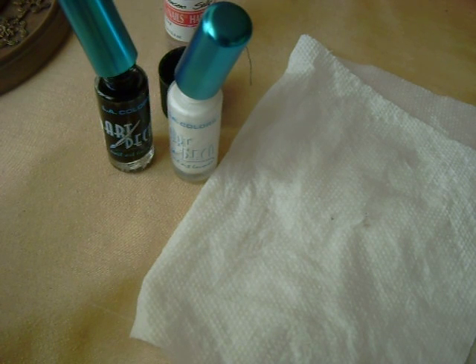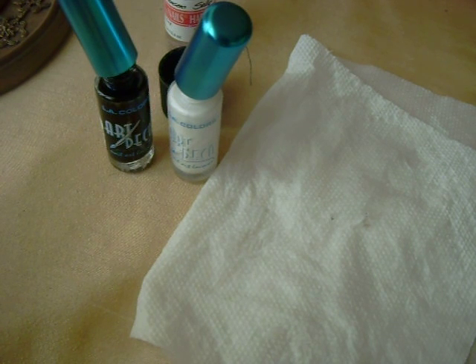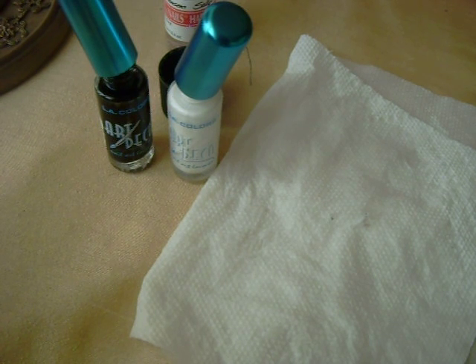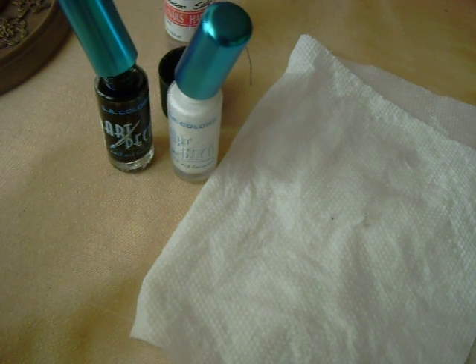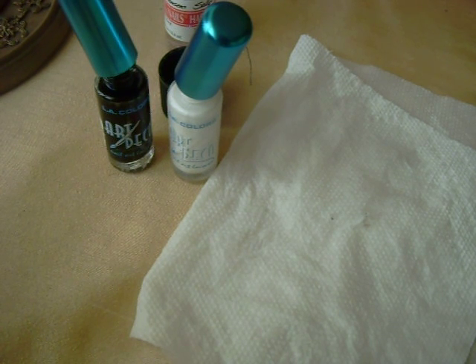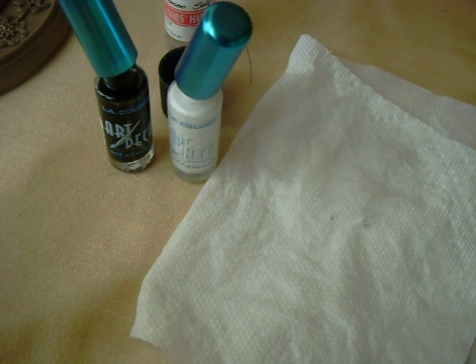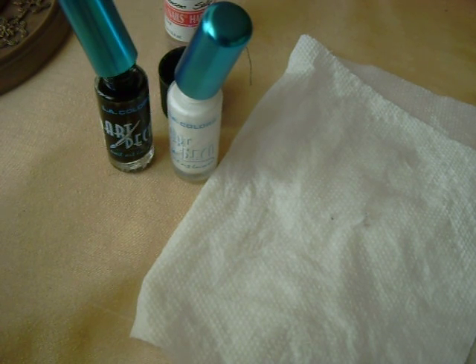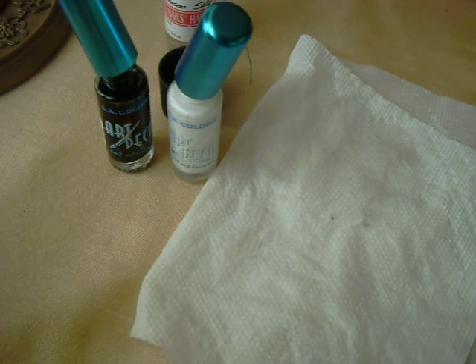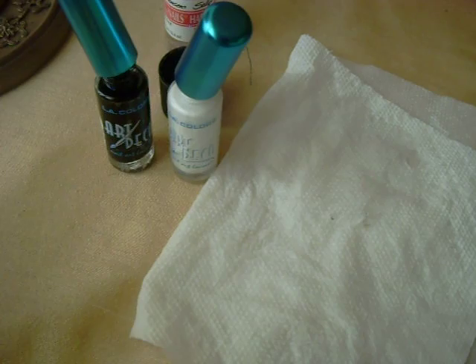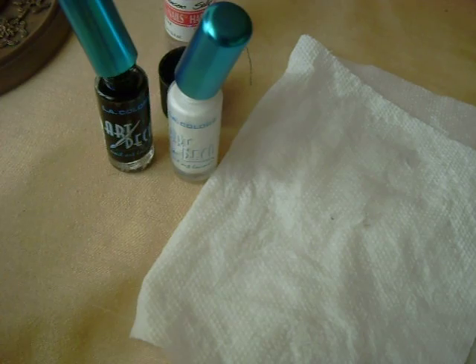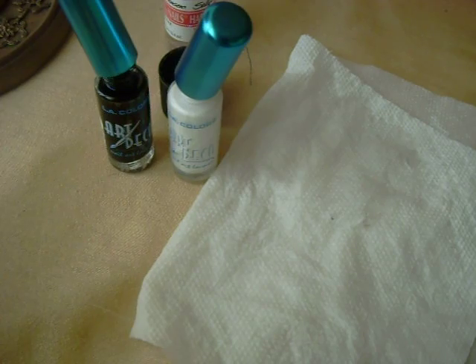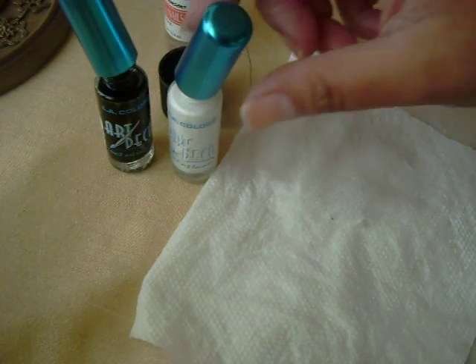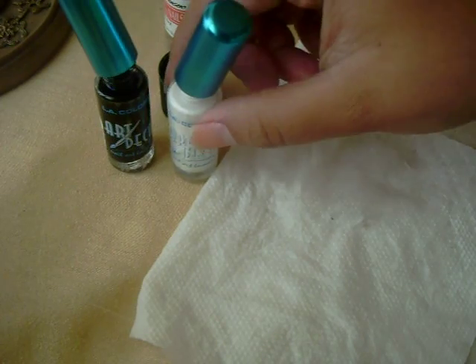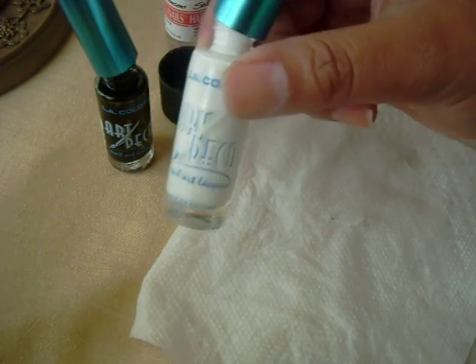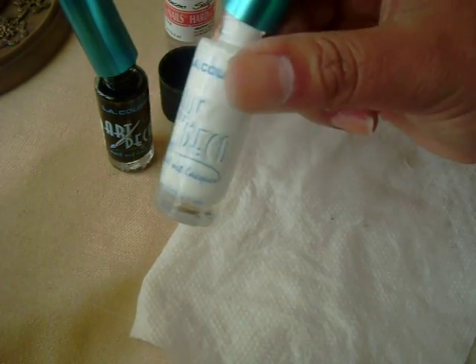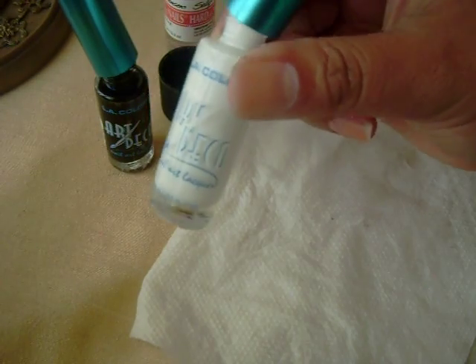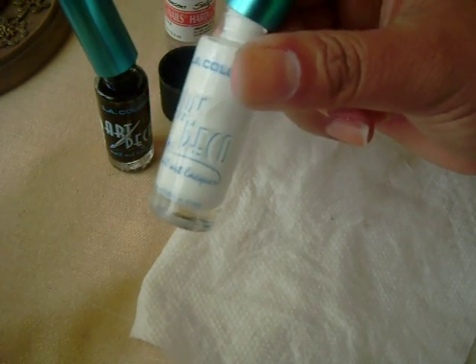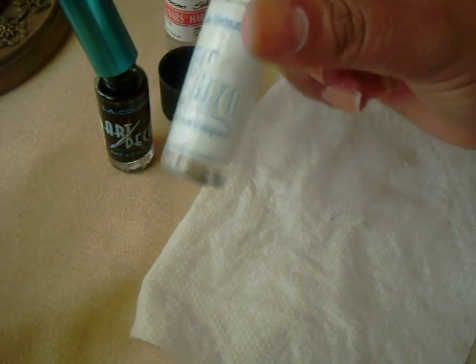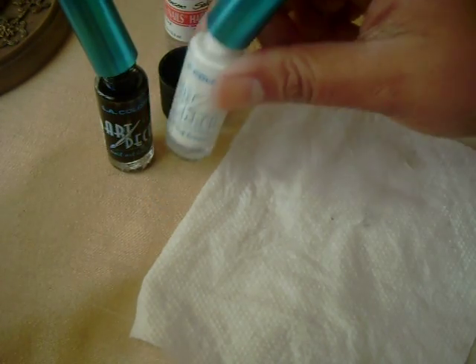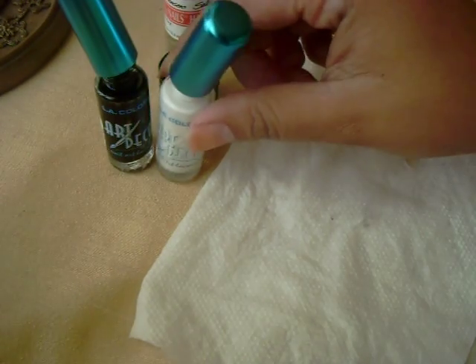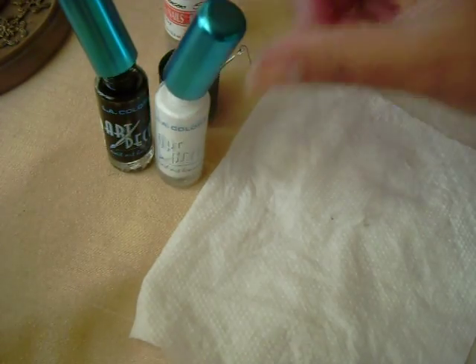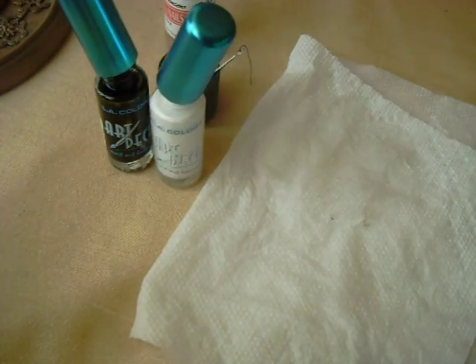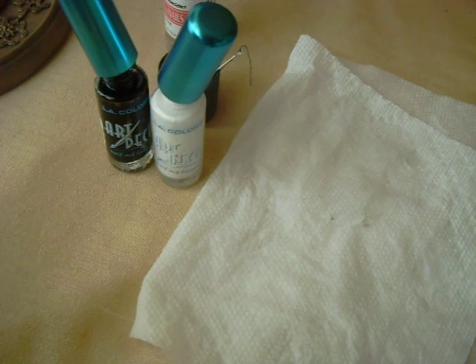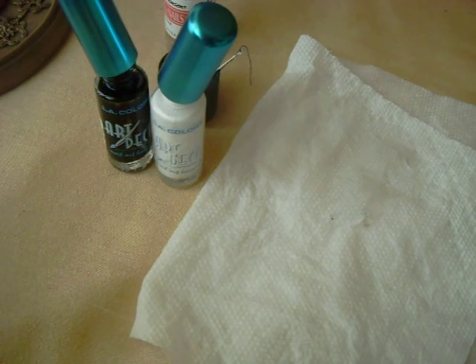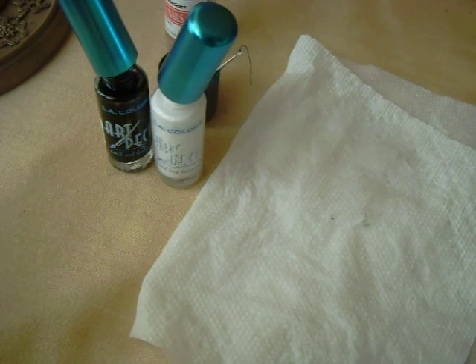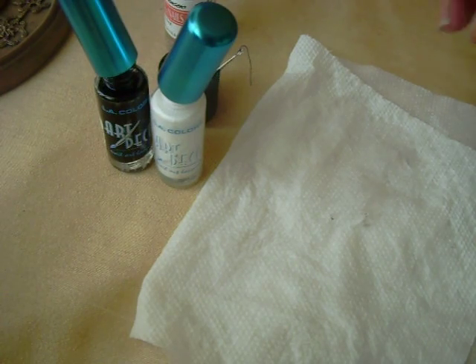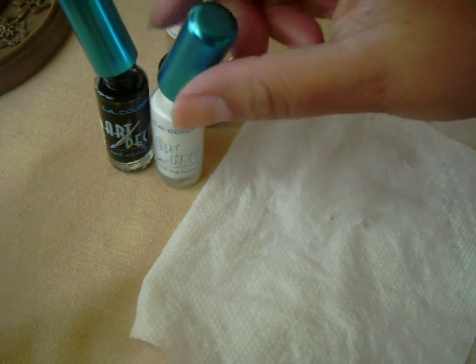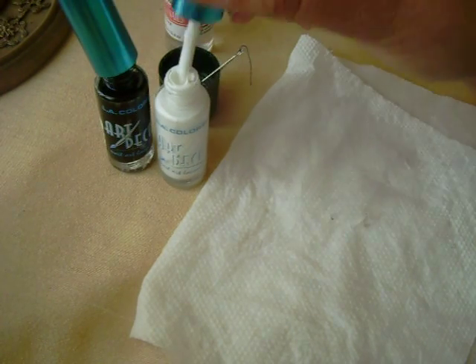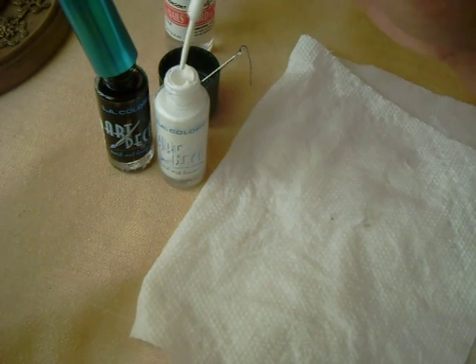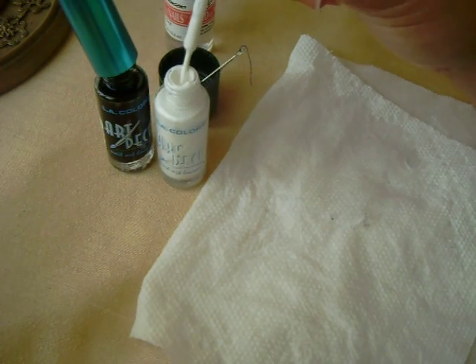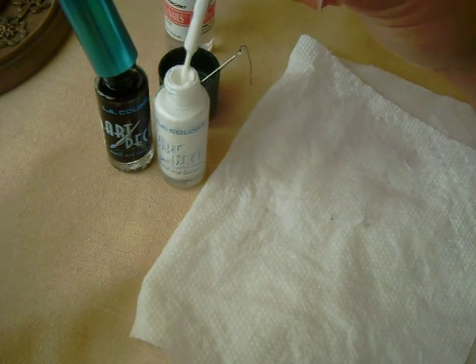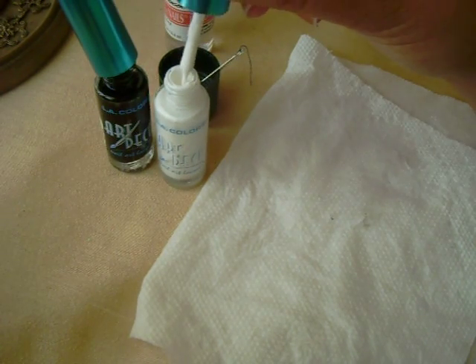So what you're going to need are two colors — any colors you want — but preferably these type of bottles, the ones that you use for art designs or whatnot, with a thin brush.